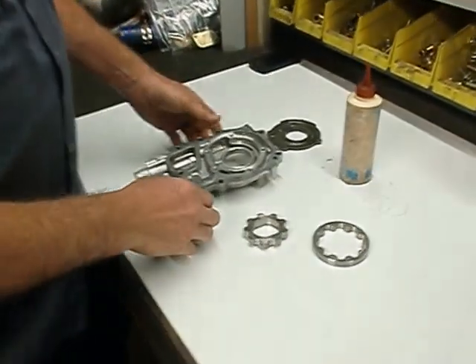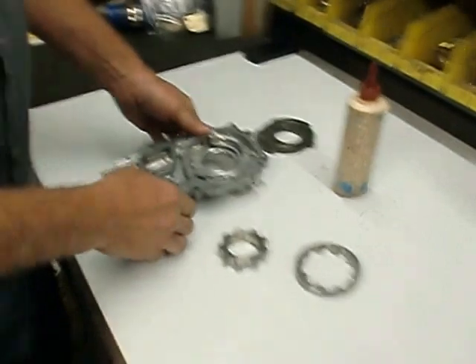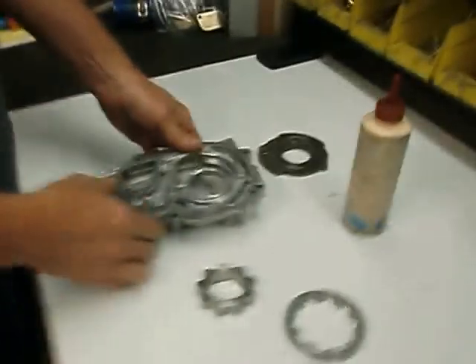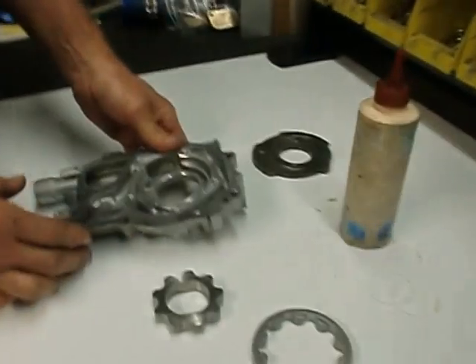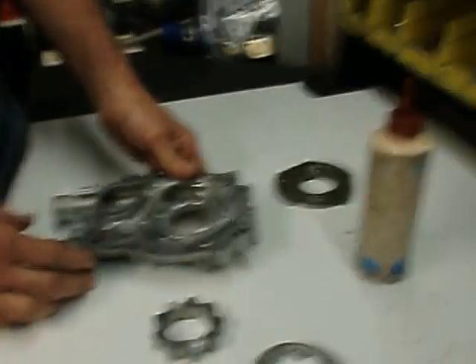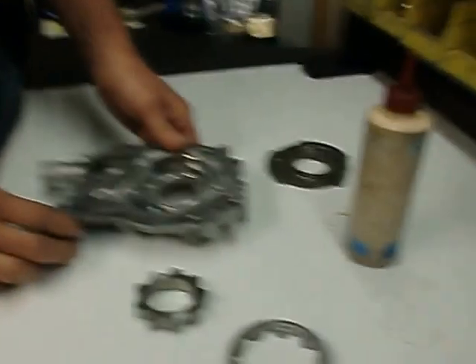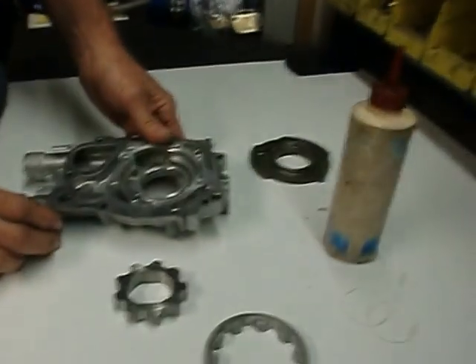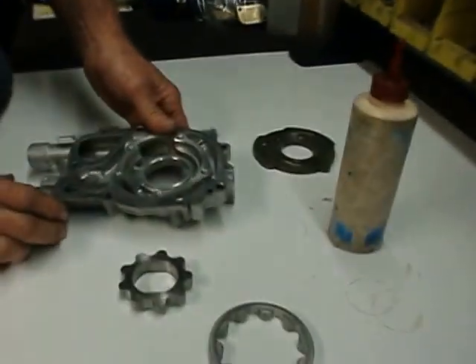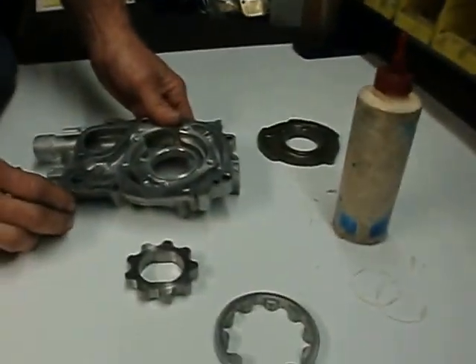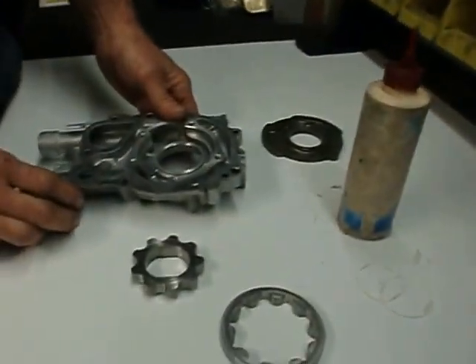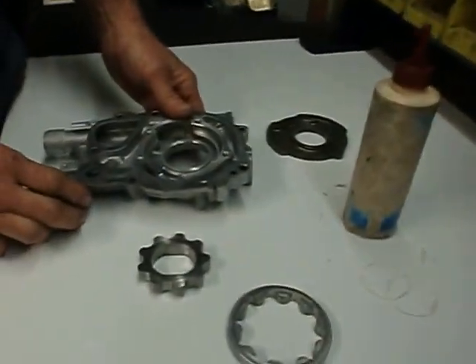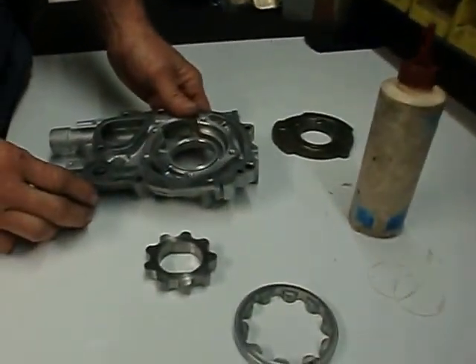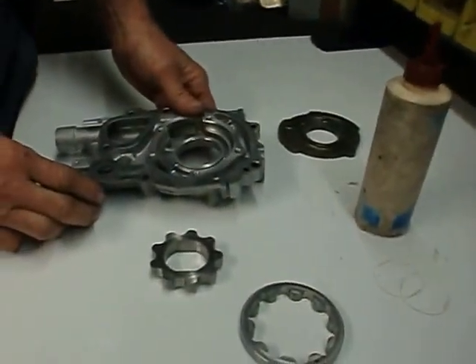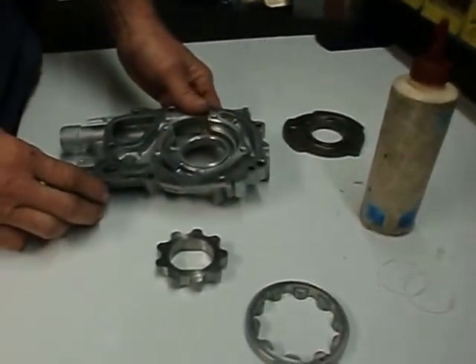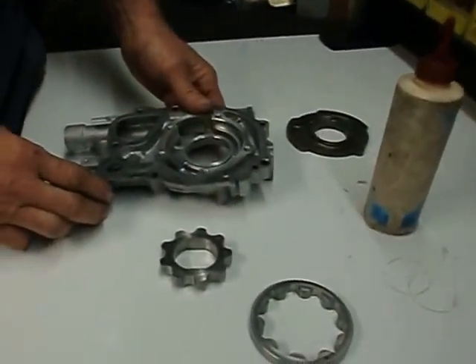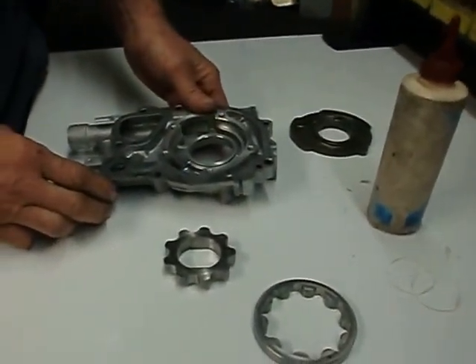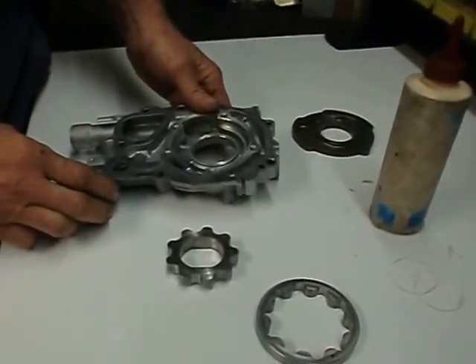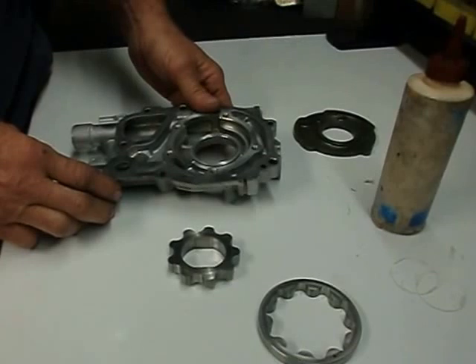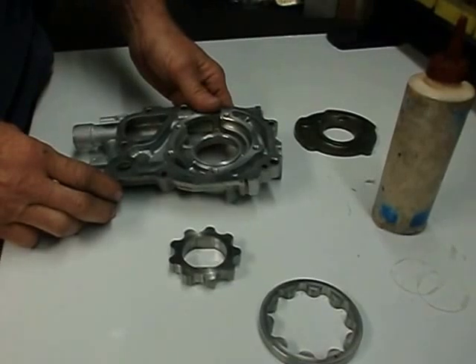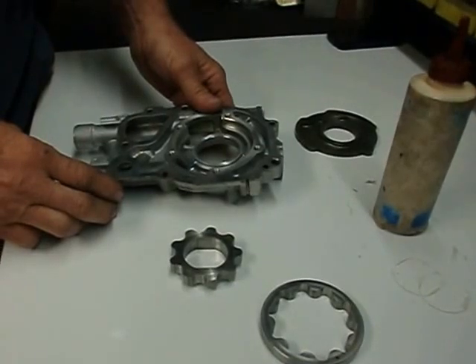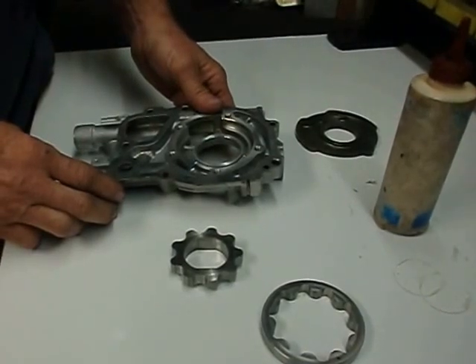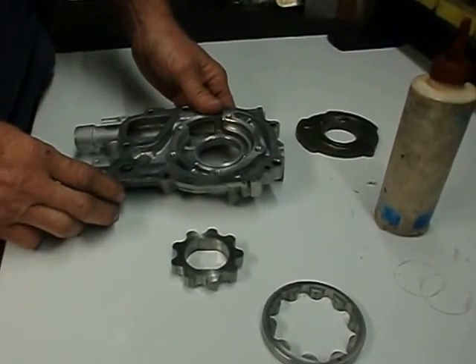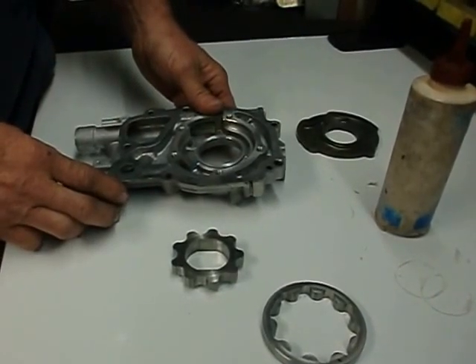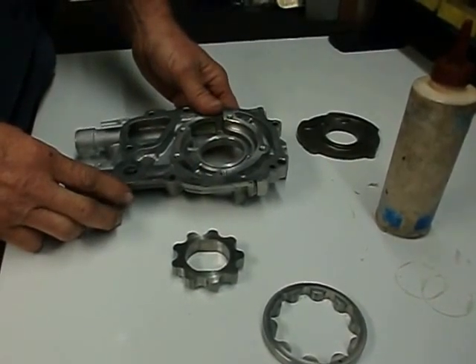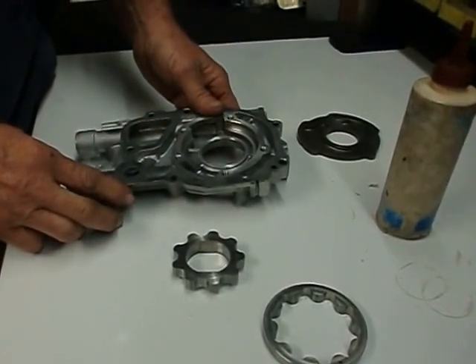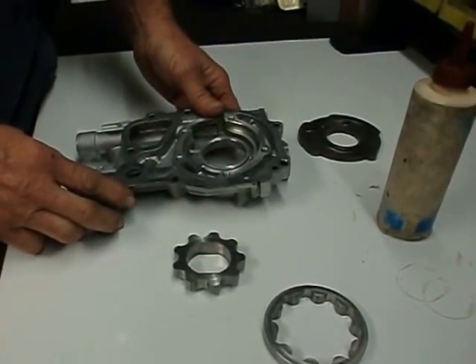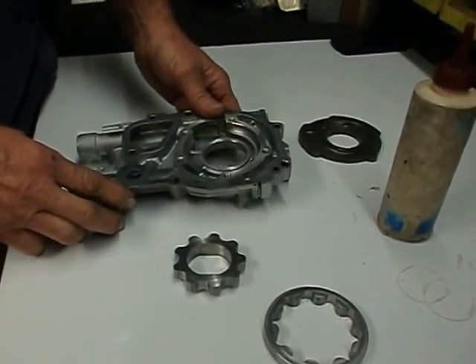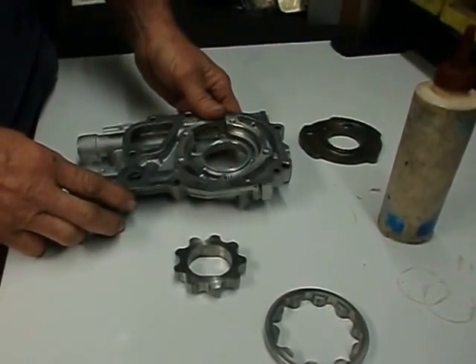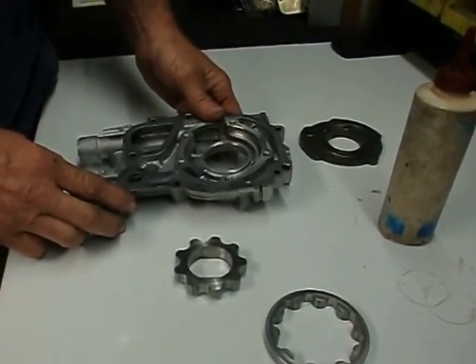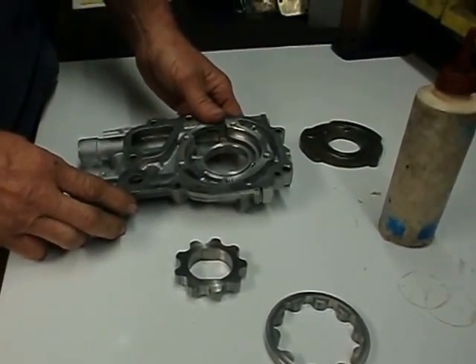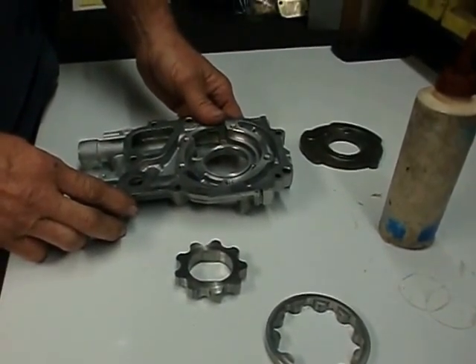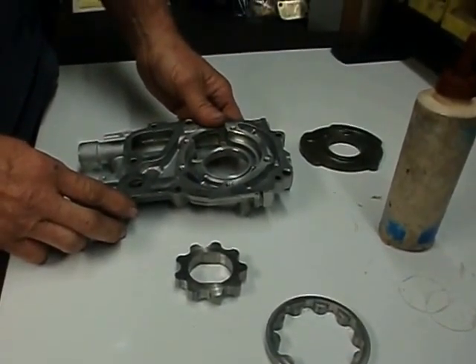First of all, this is not a video intended to rebuild the pump. However, we will show some criteria of what we're looking for that would deem an oil pump bad.